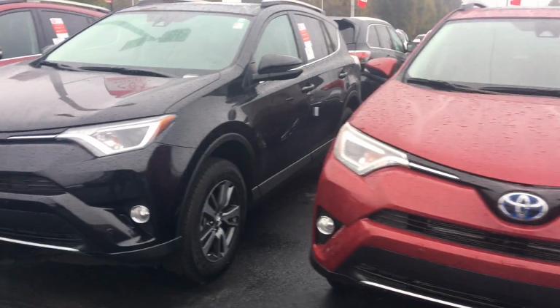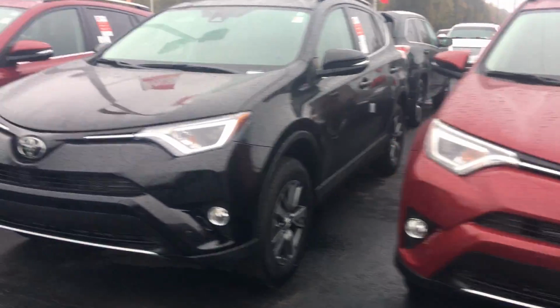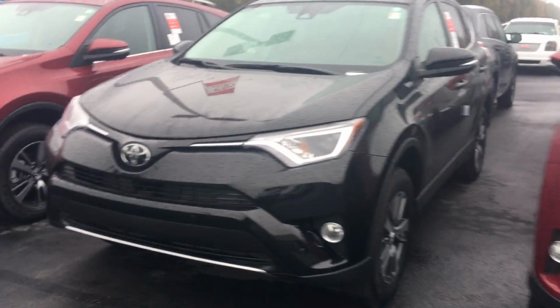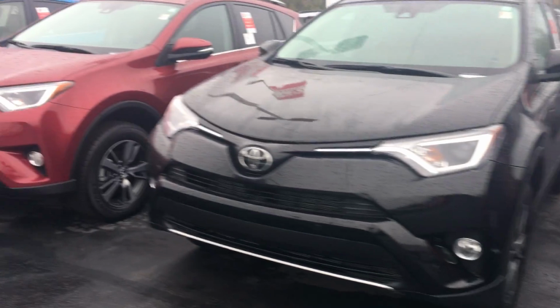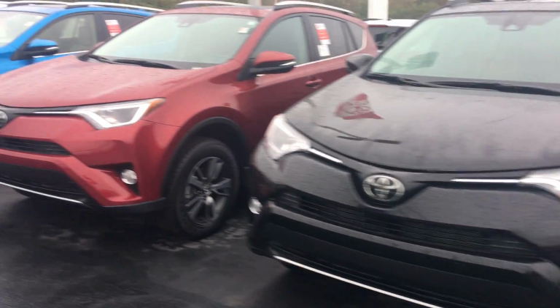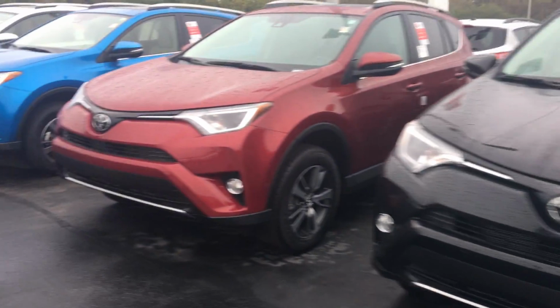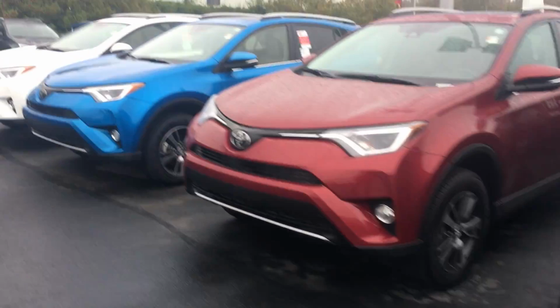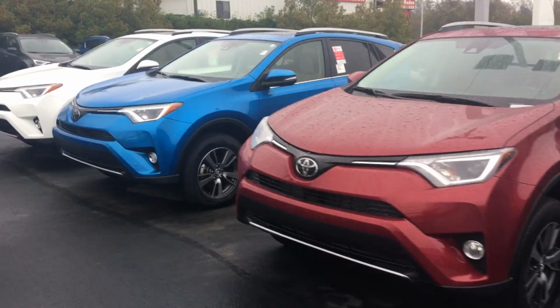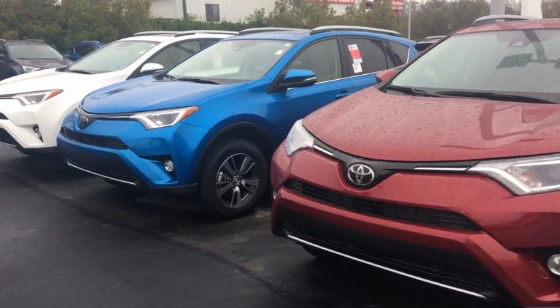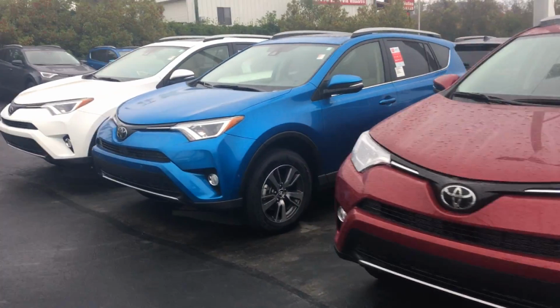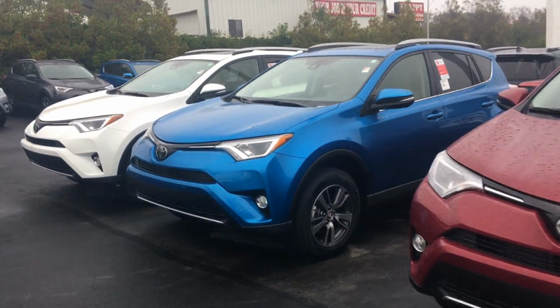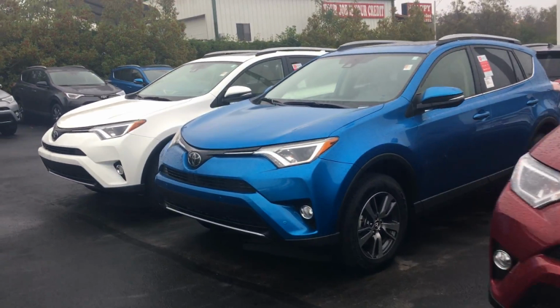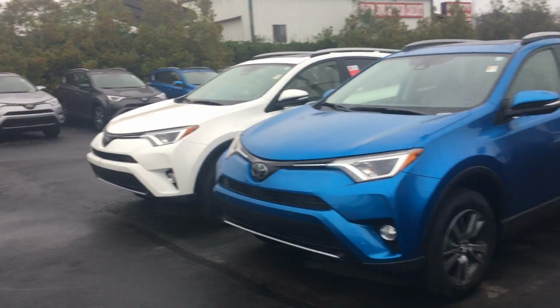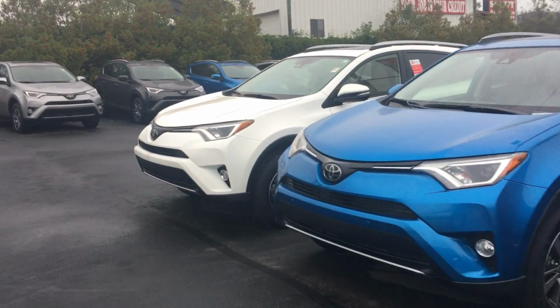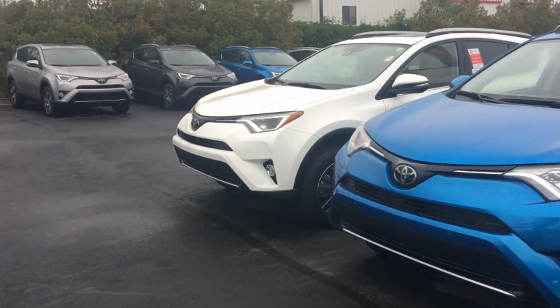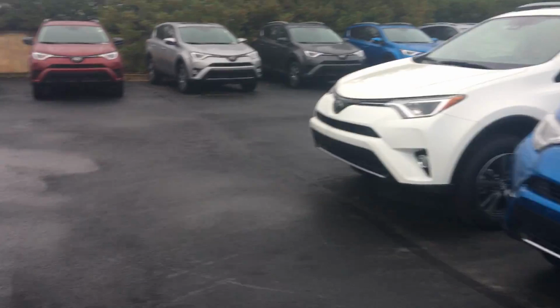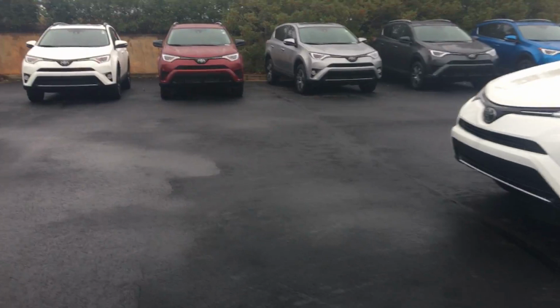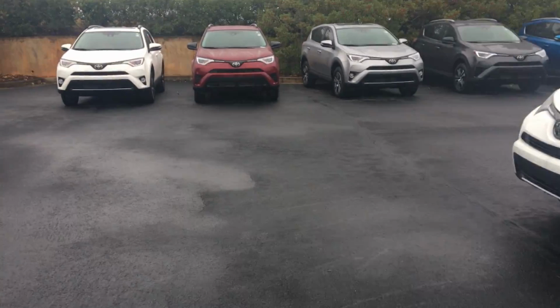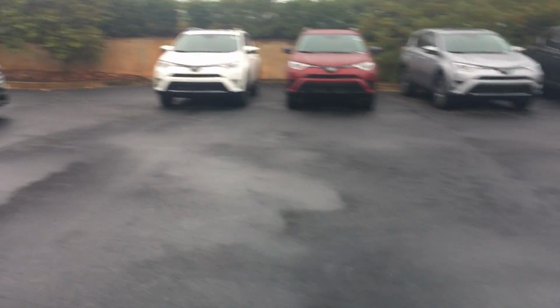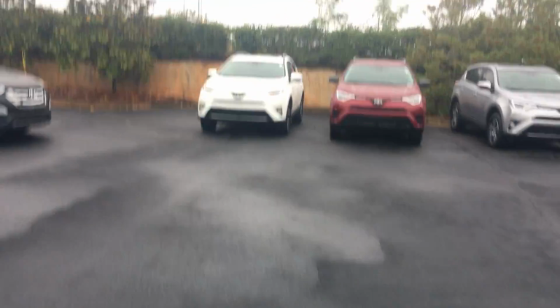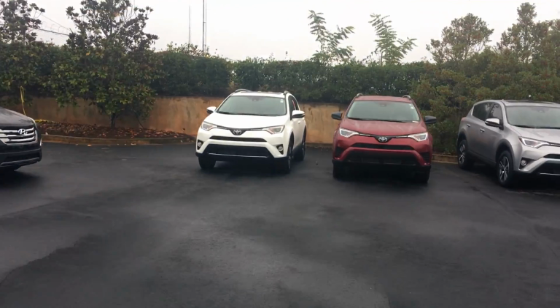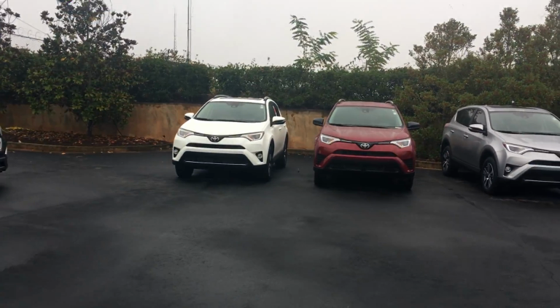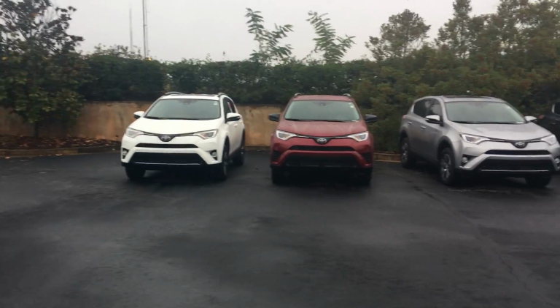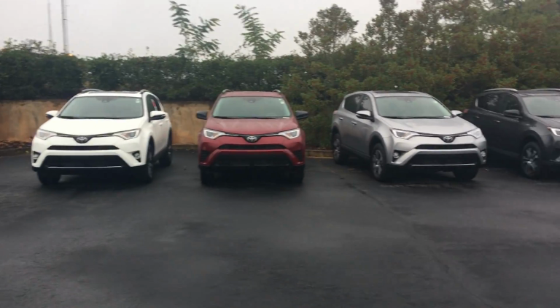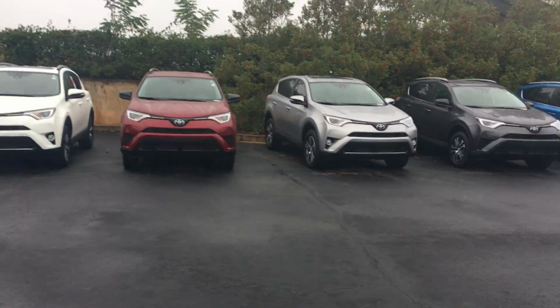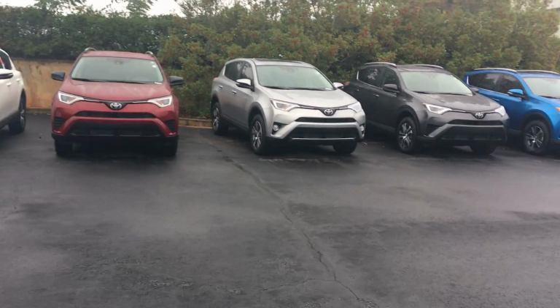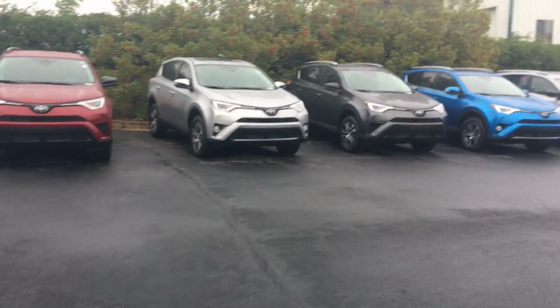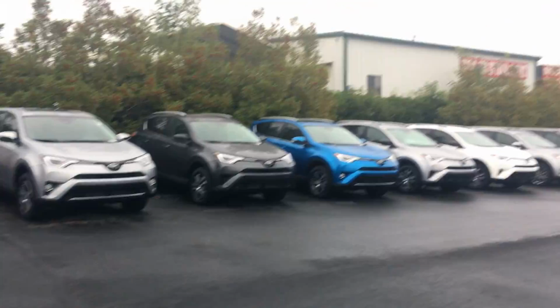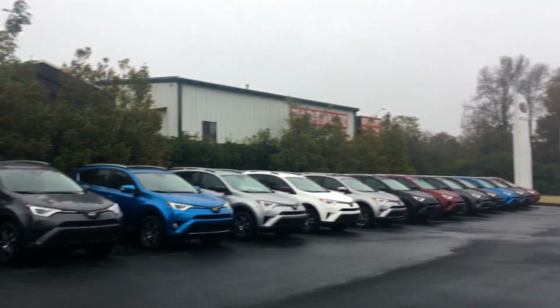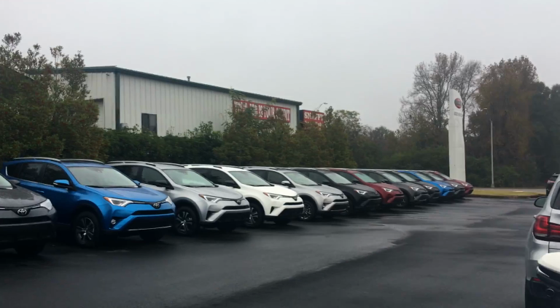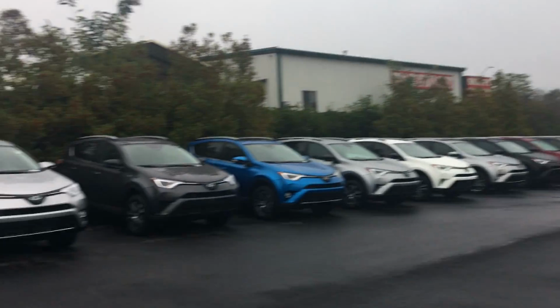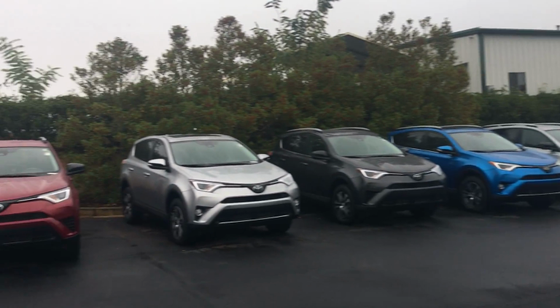I've got ruby, flare, pearl, black, electra blue, white, silver, and gray. As you can see, I keep a phenomenal selection here at LaGrange Toyota.